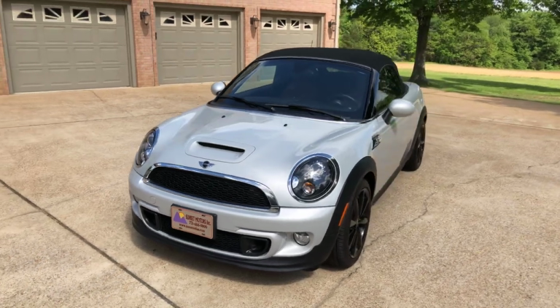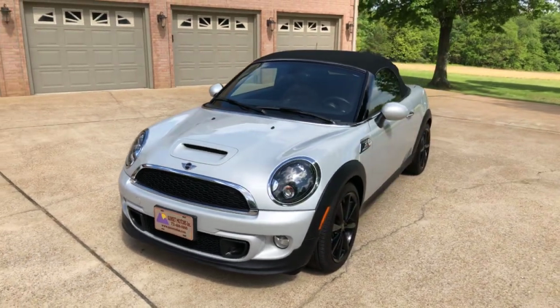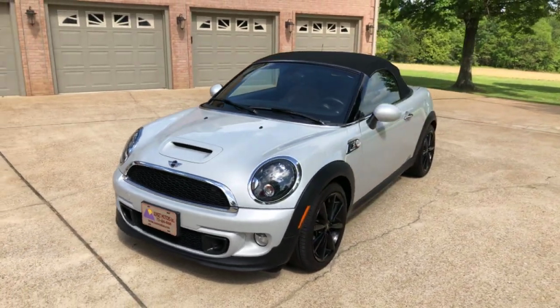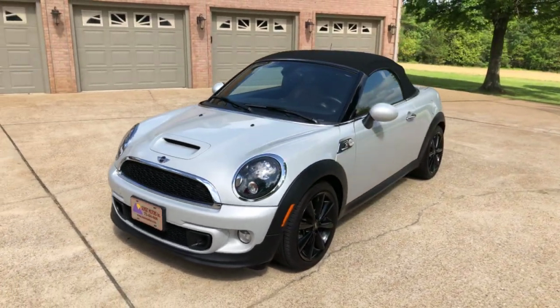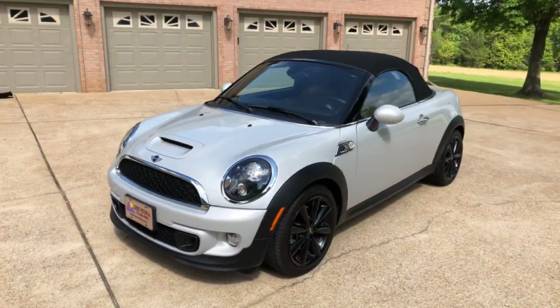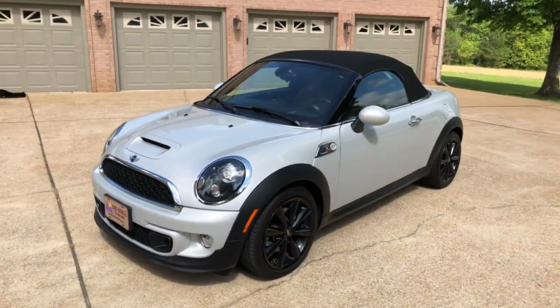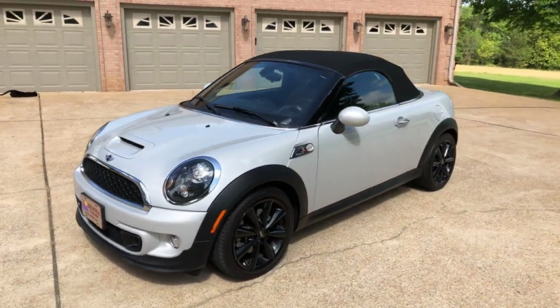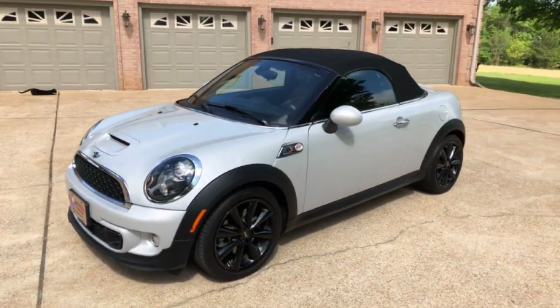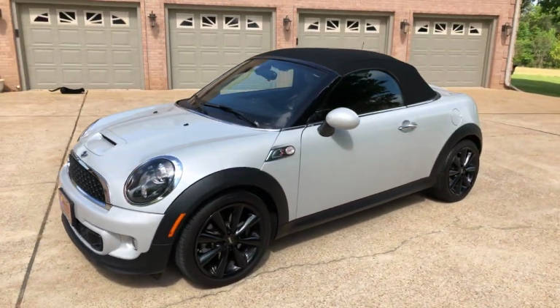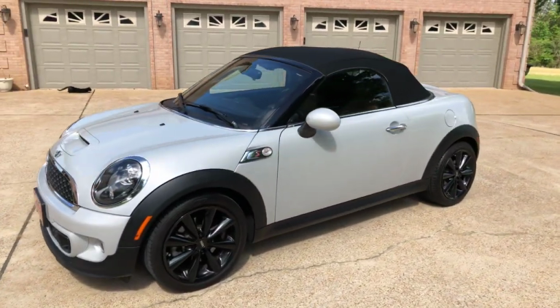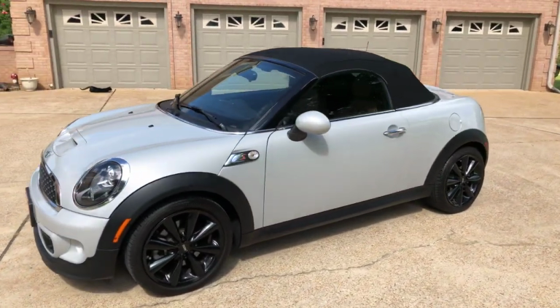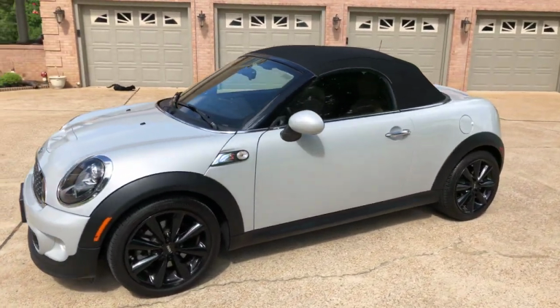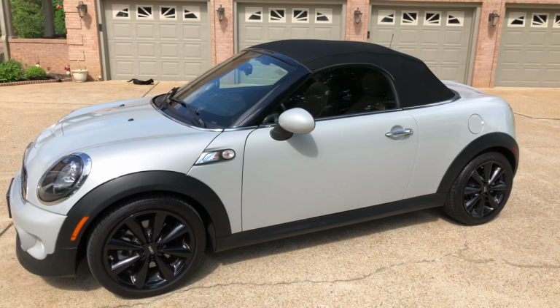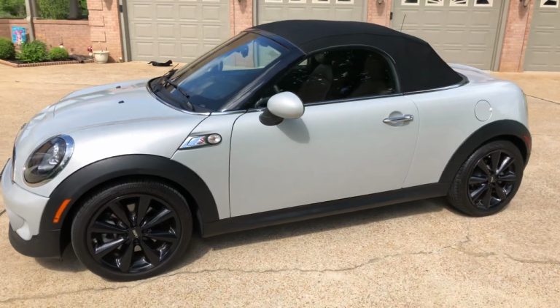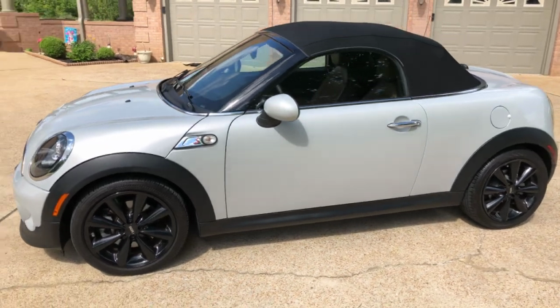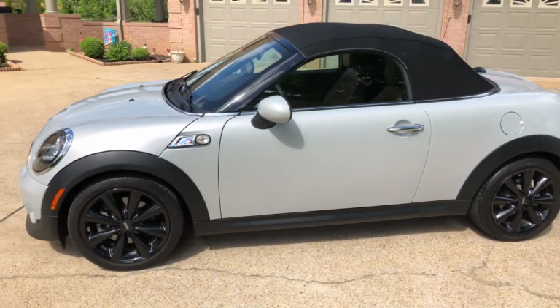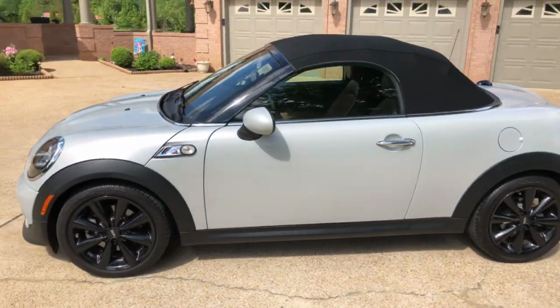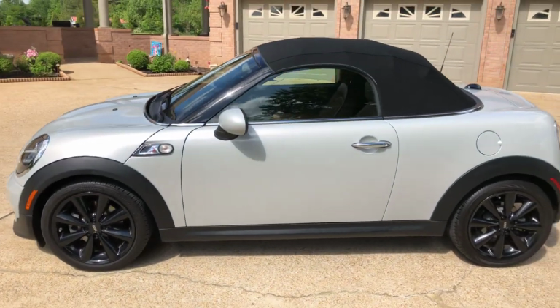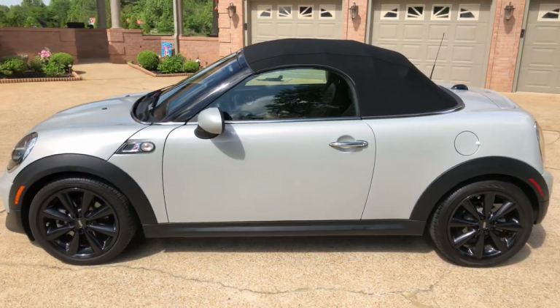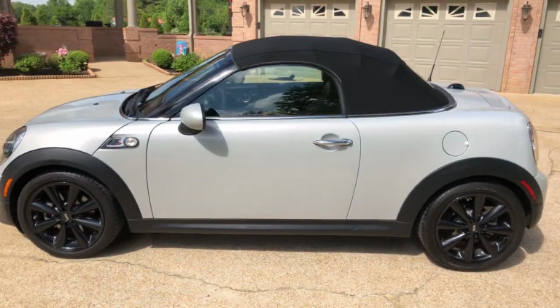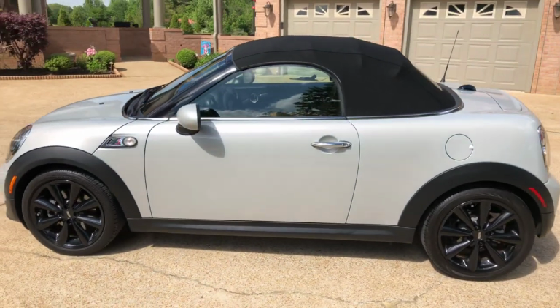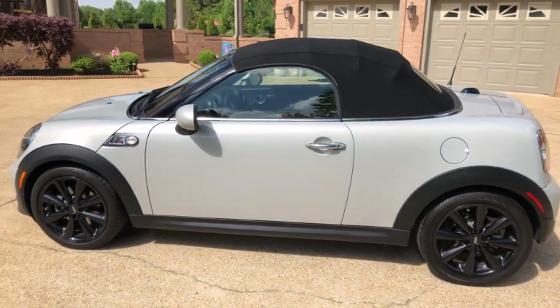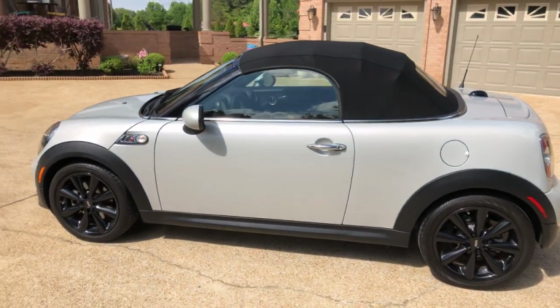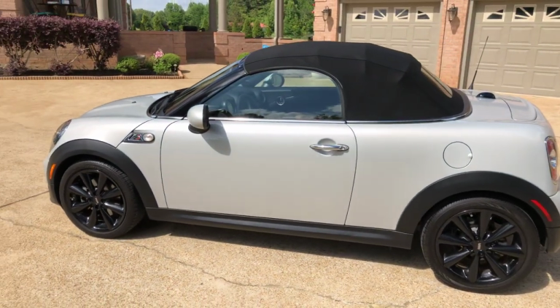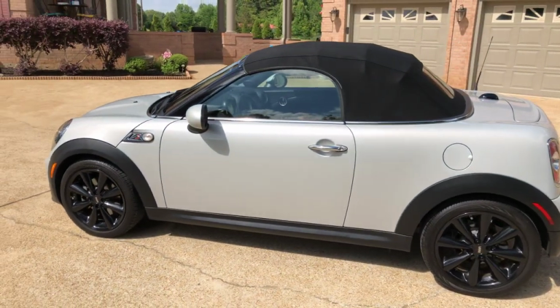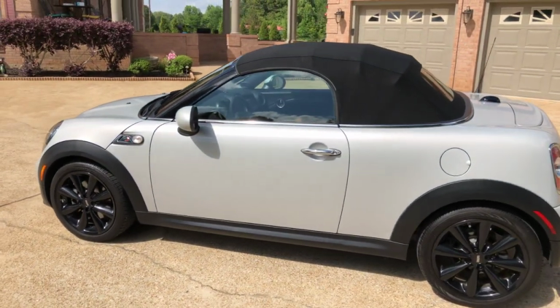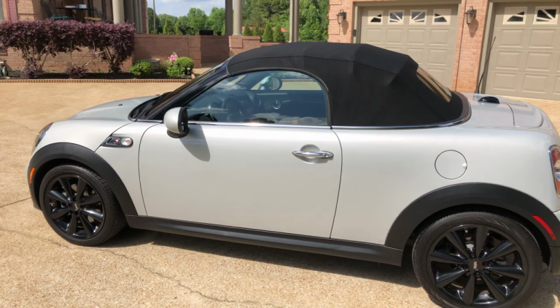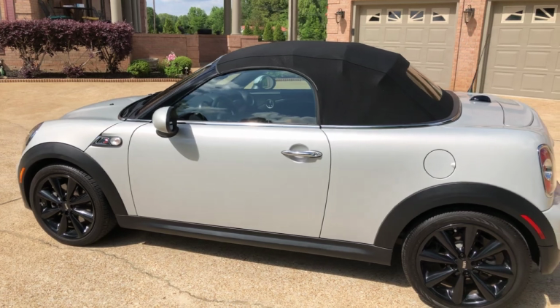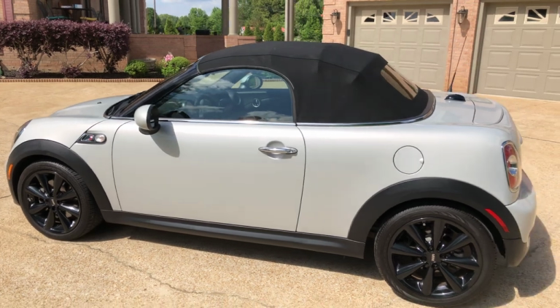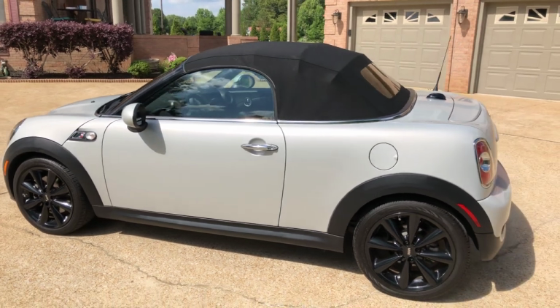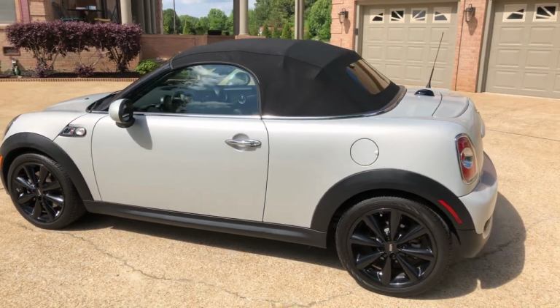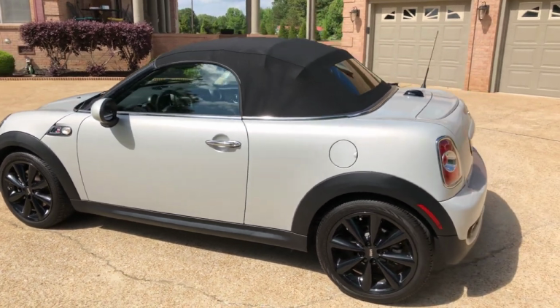How about a beautiful 2014 Mini Cooper? This is not your average Mini Cooper. First of all, this thing lists for $37,000. That is the S Turbo Charge model.